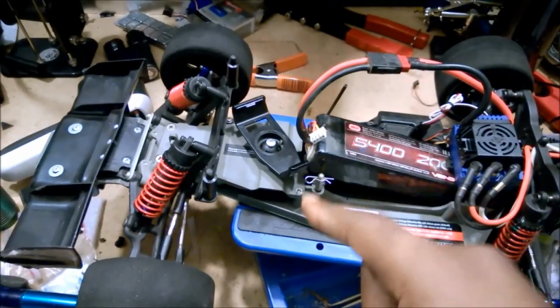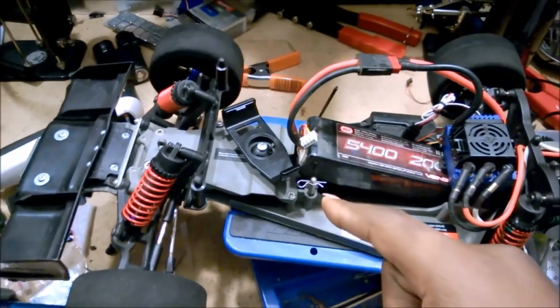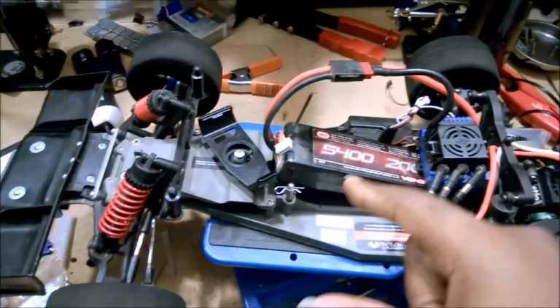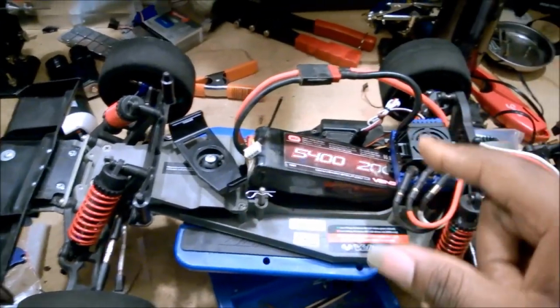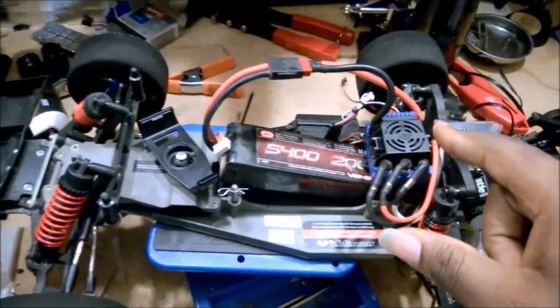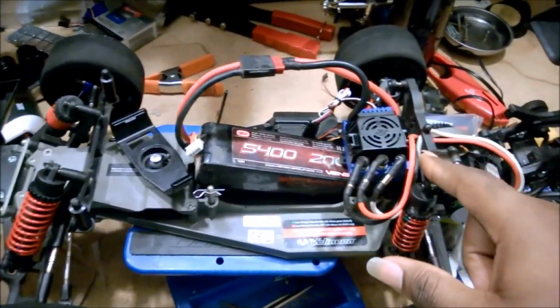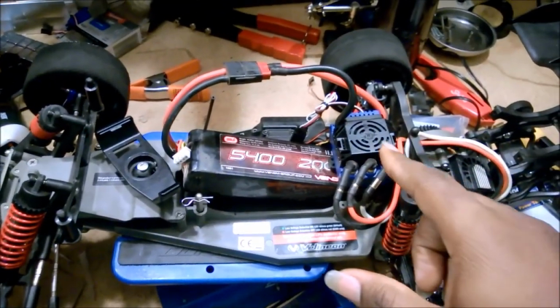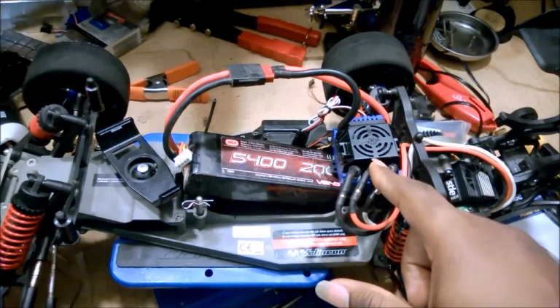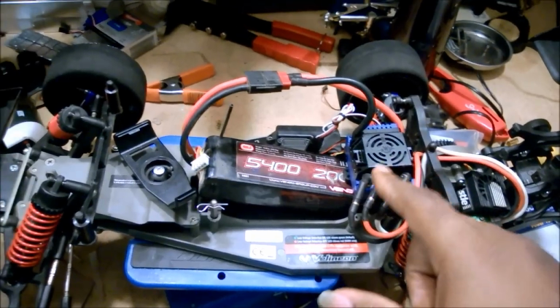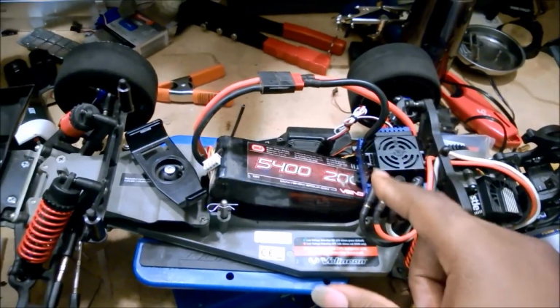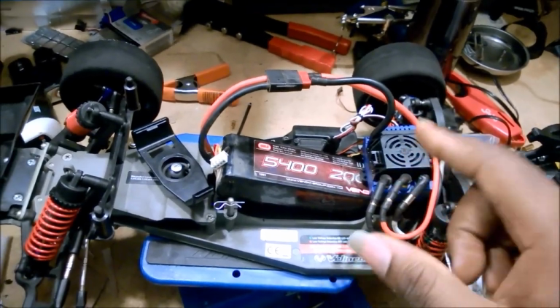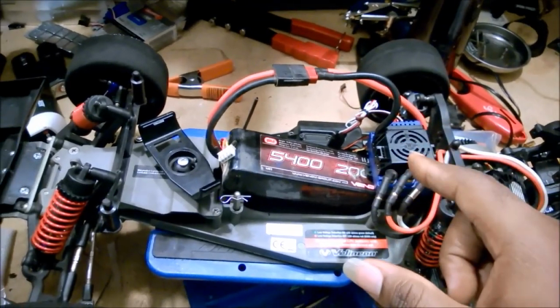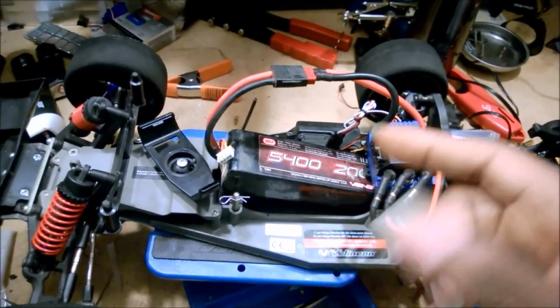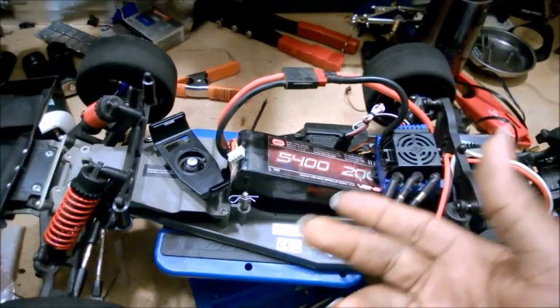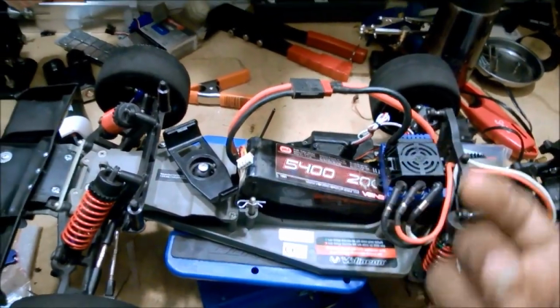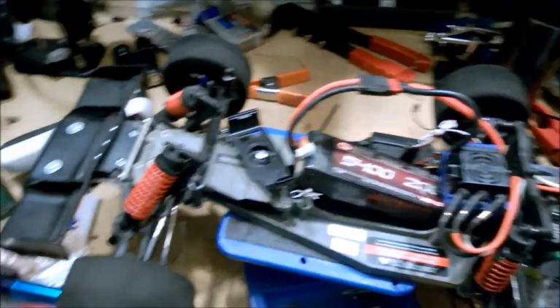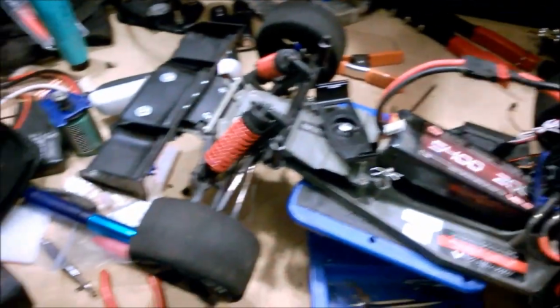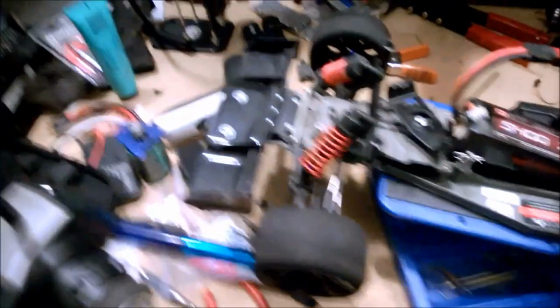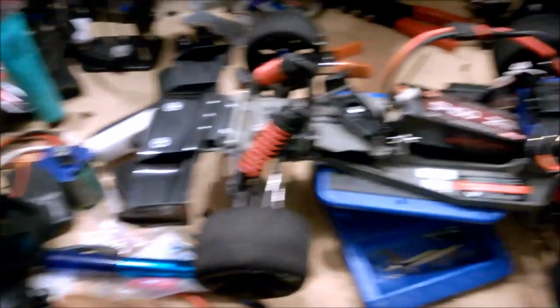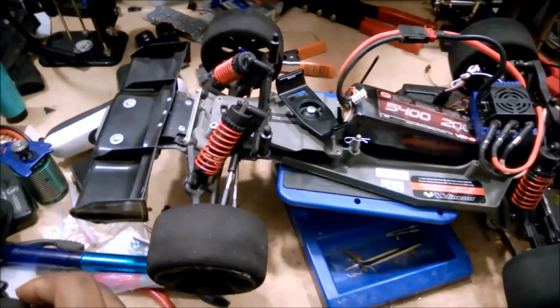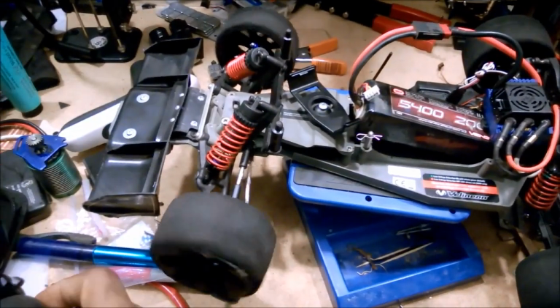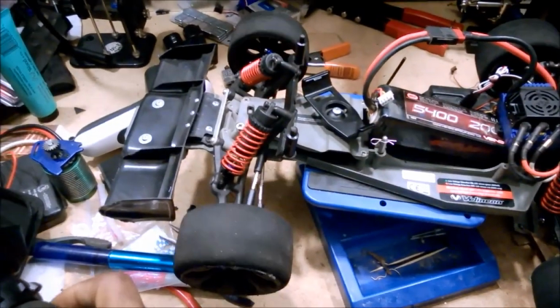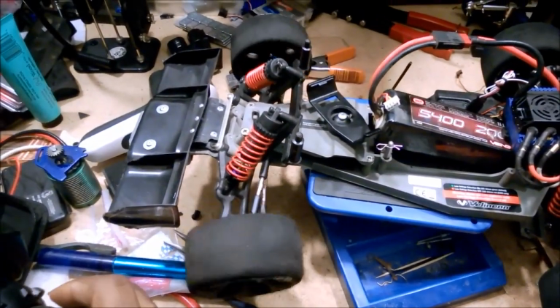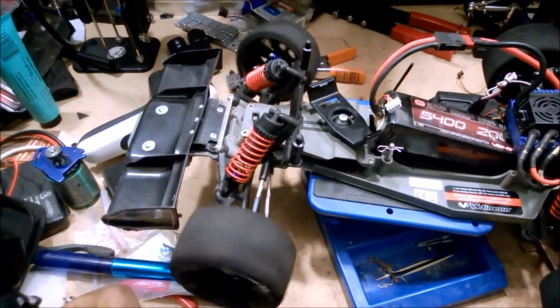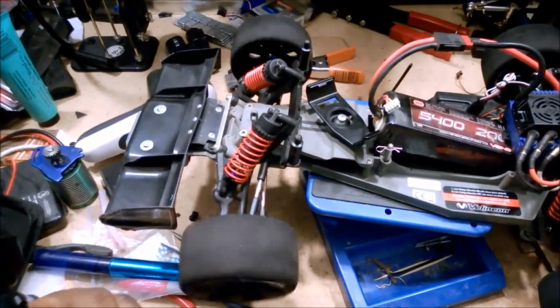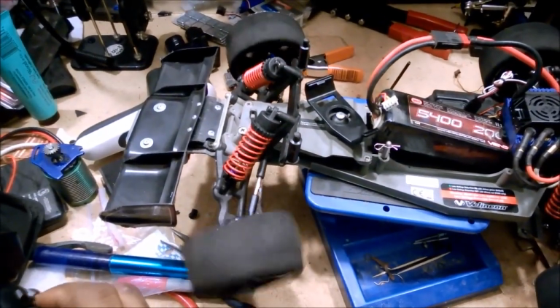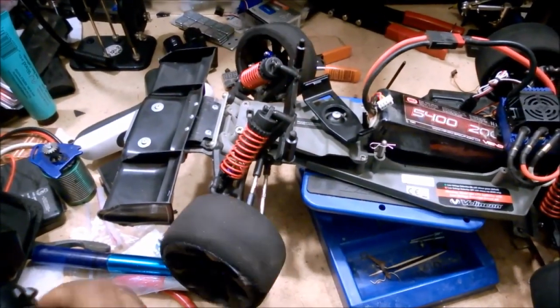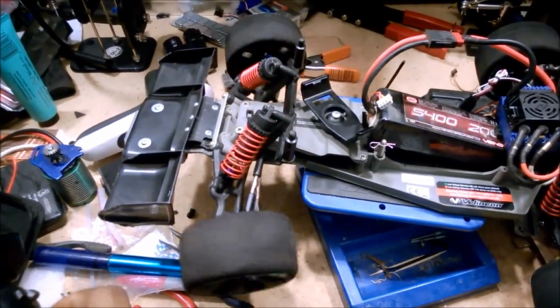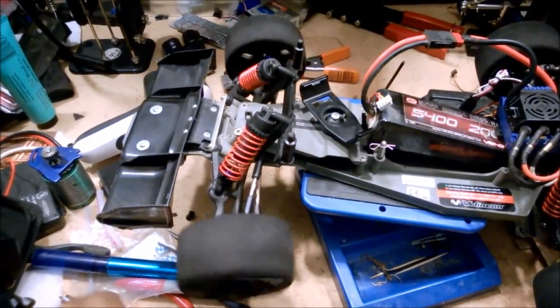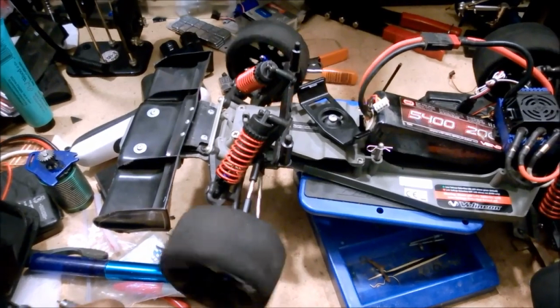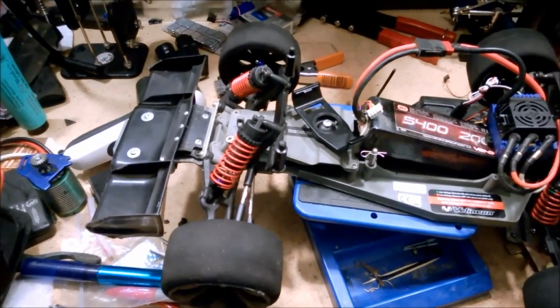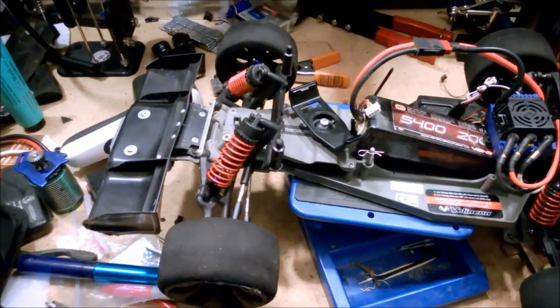I realized the stock setting for the Castle is 5.5 volts. So I just bumped it up to 6 volts, and lo and behold, look what happens — much happier.